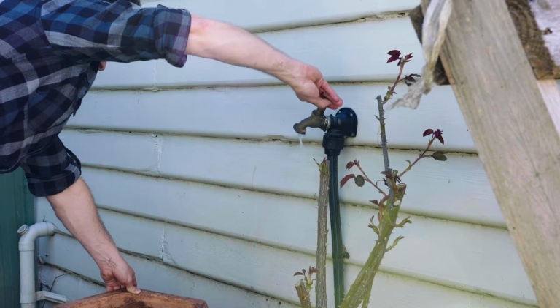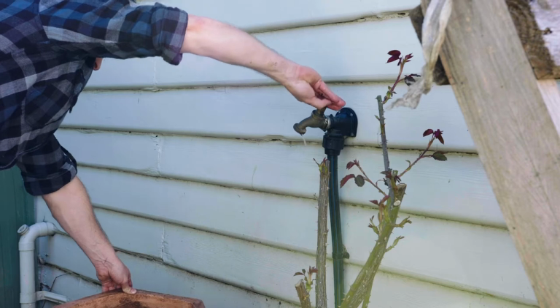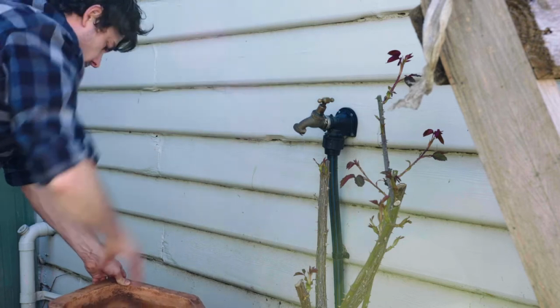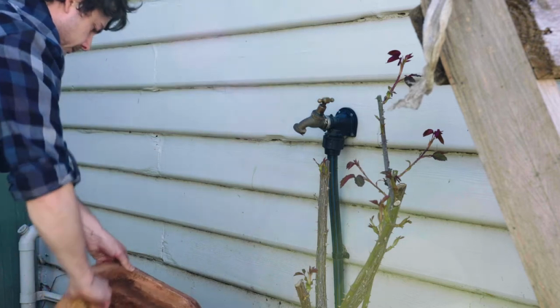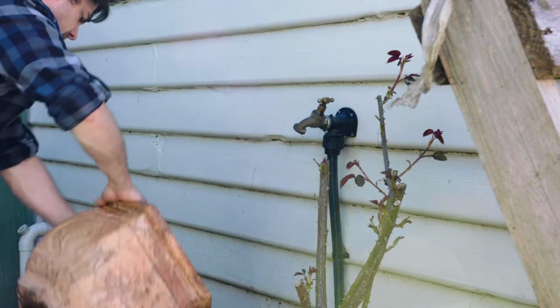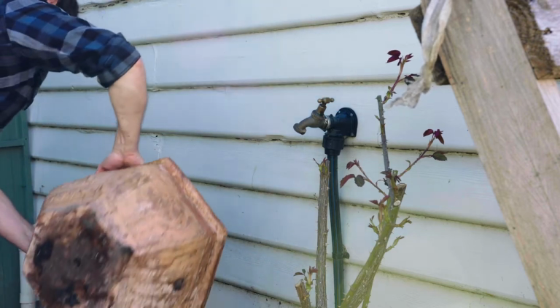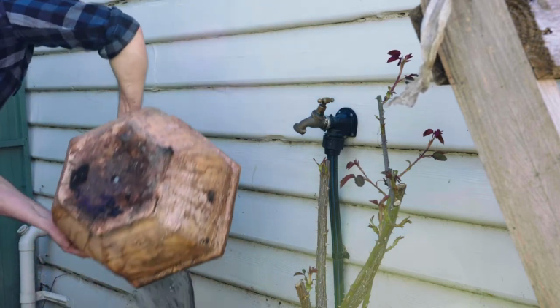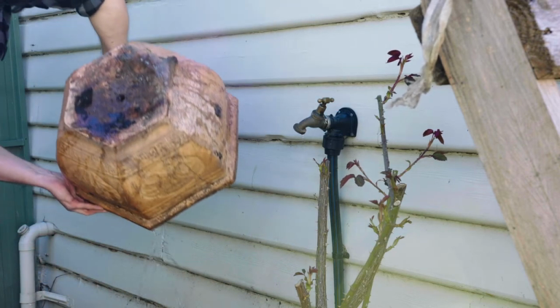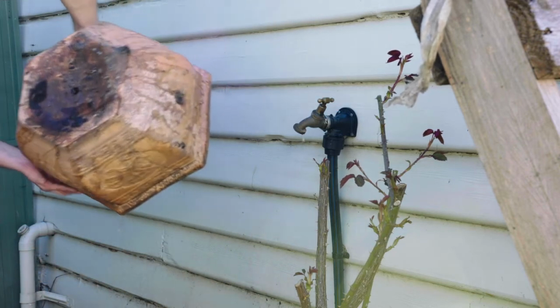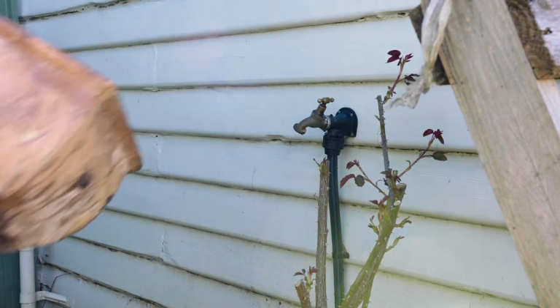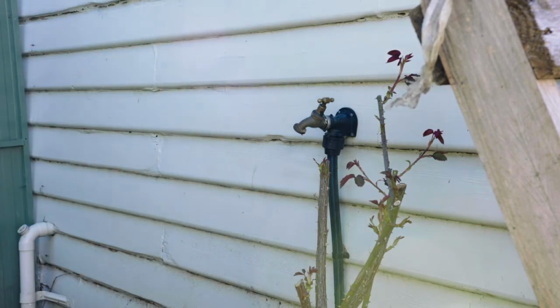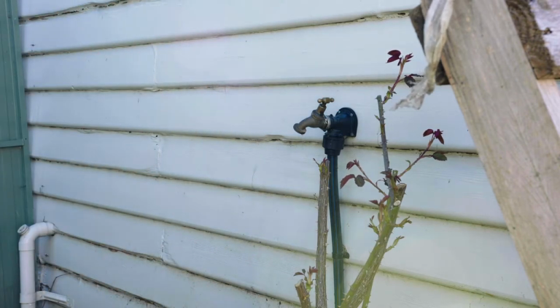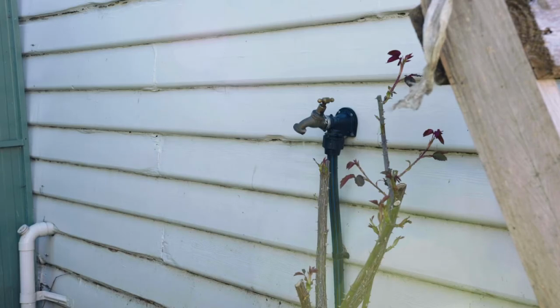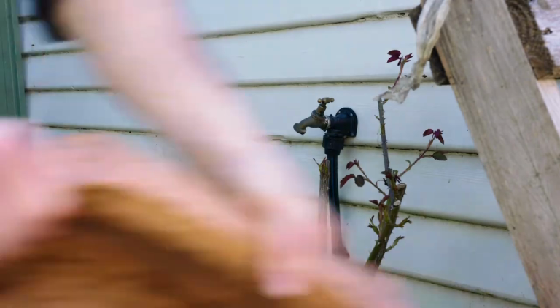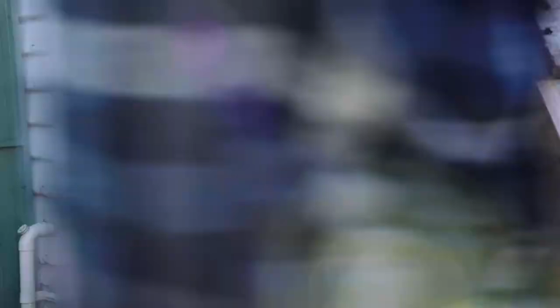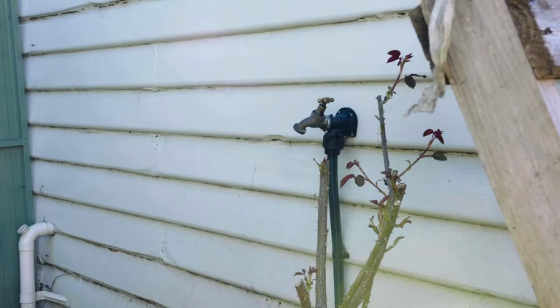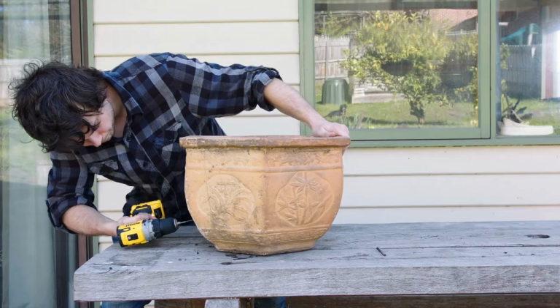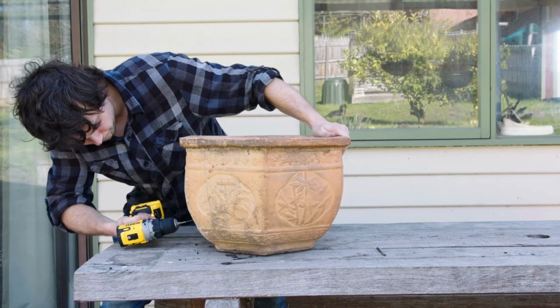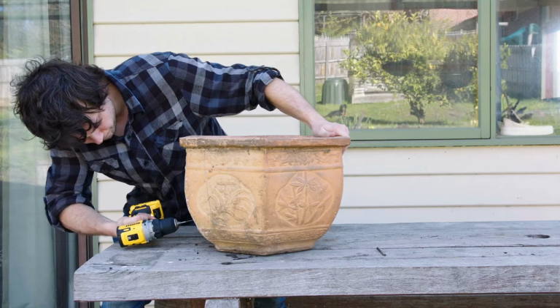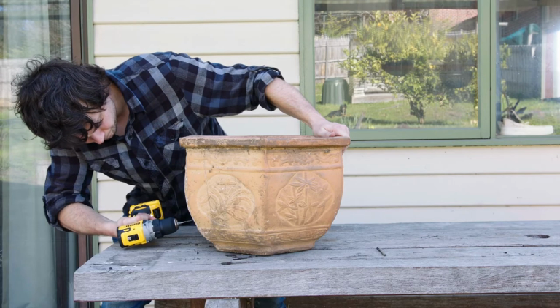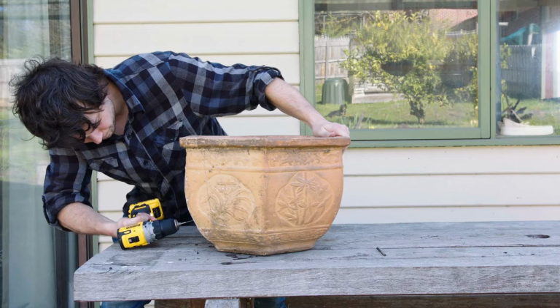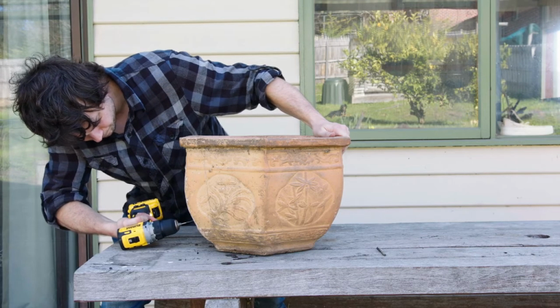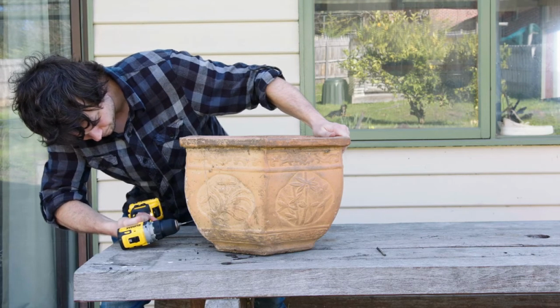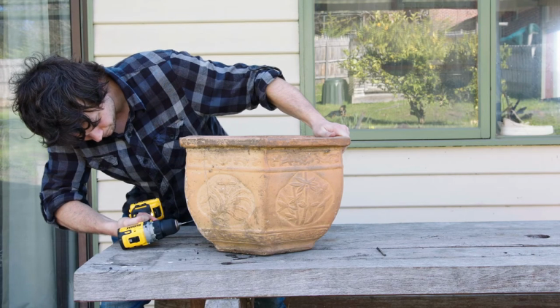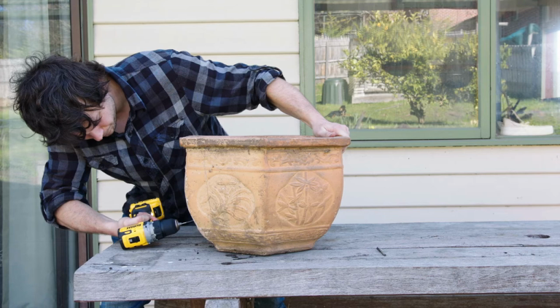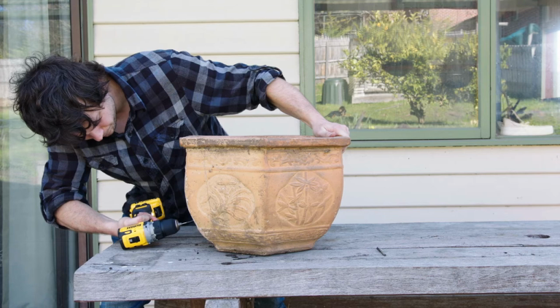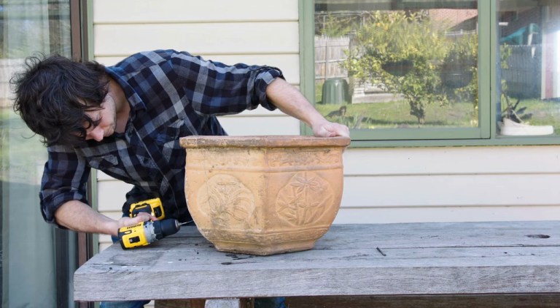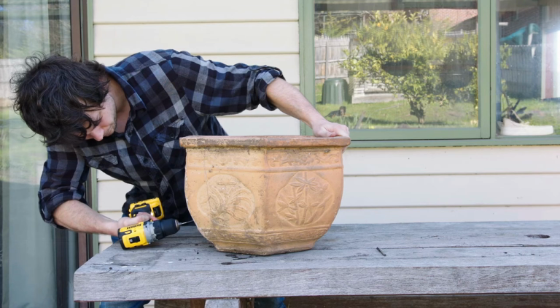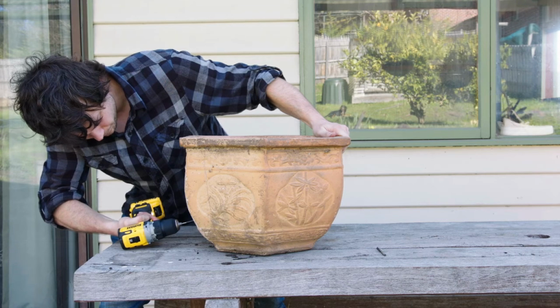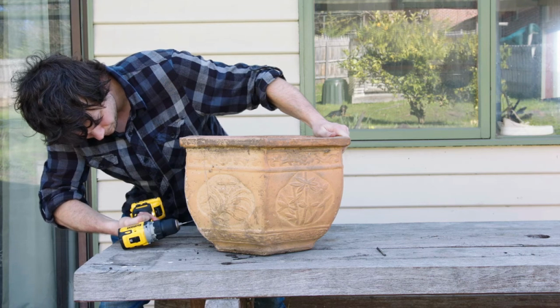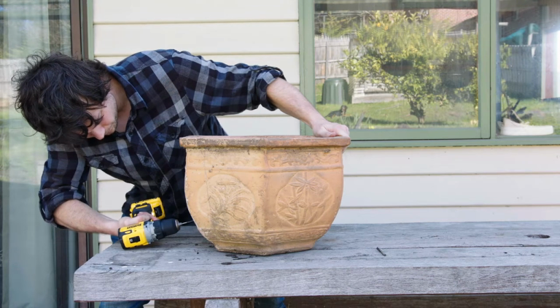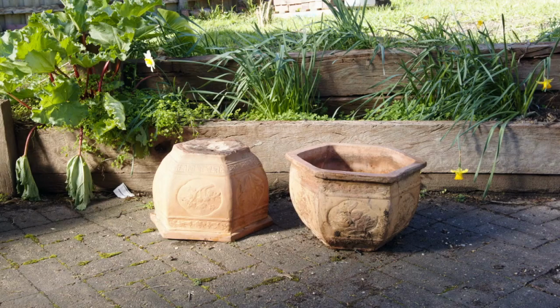When you make pottery, you have to bake it, which means that it's probably fire resistant, I reckon. I'm just going to drill some holes in it so the barbecue's got oxygen so it can get good and hot.